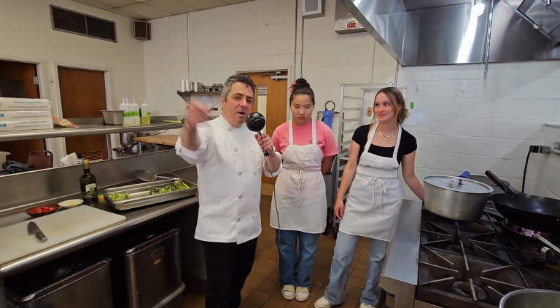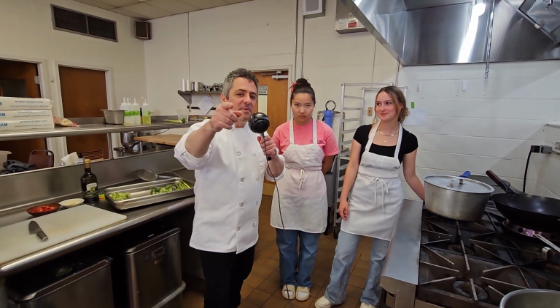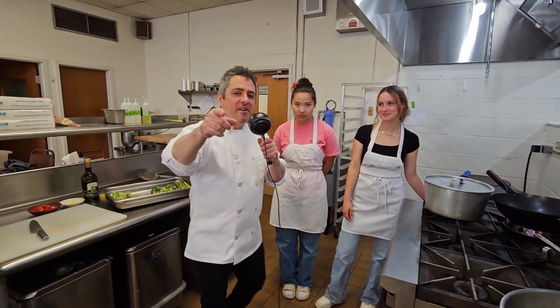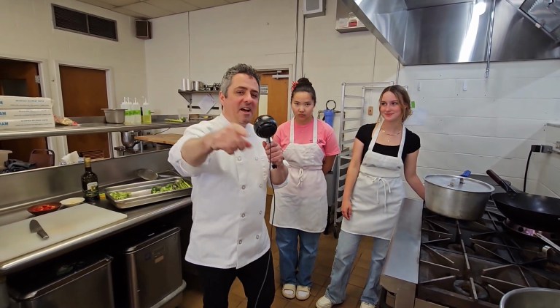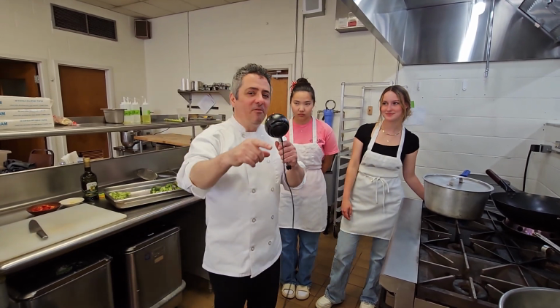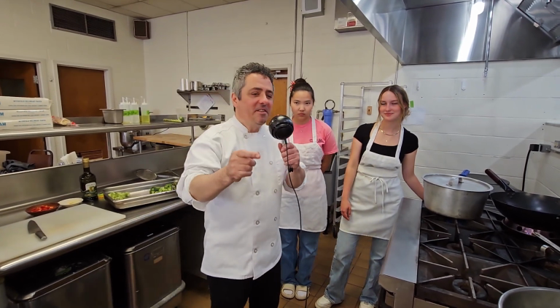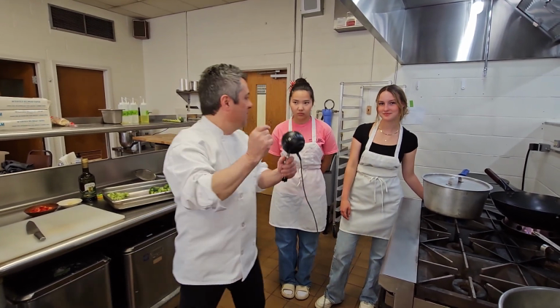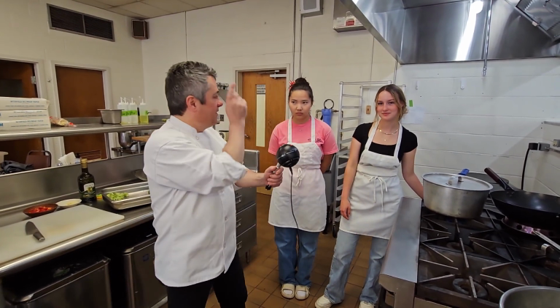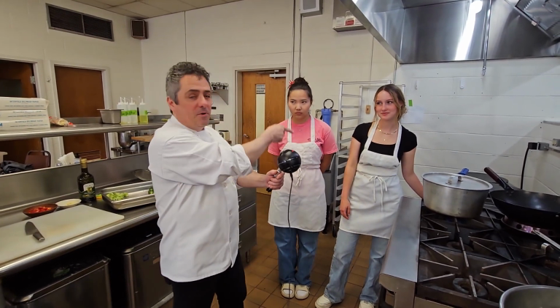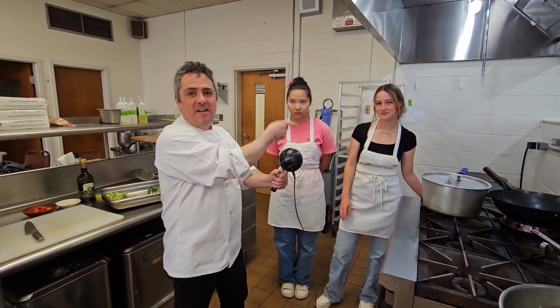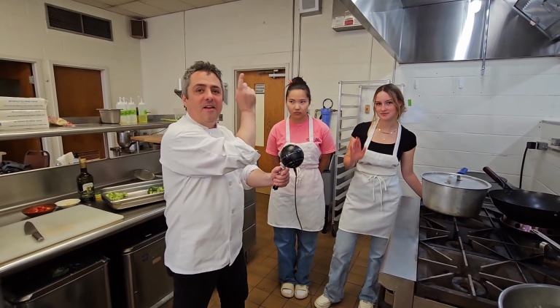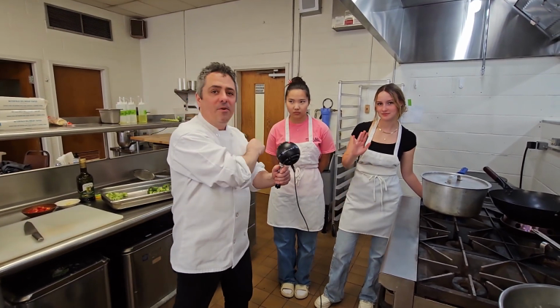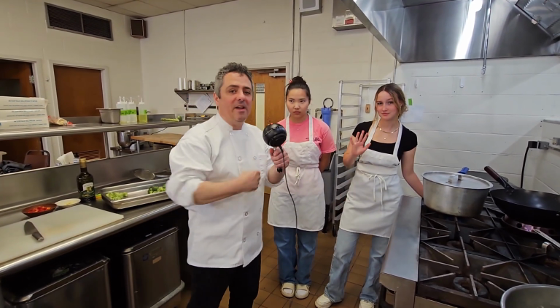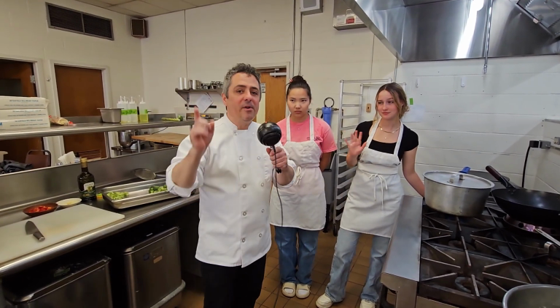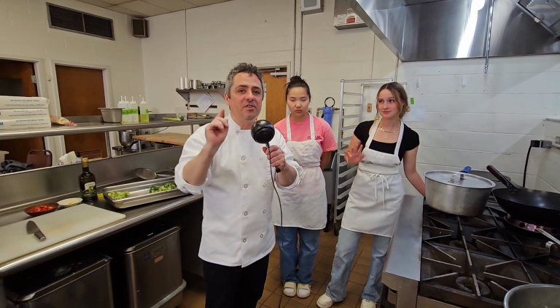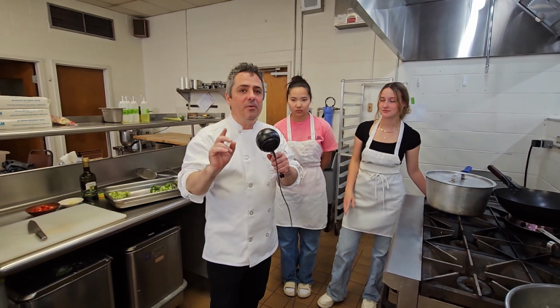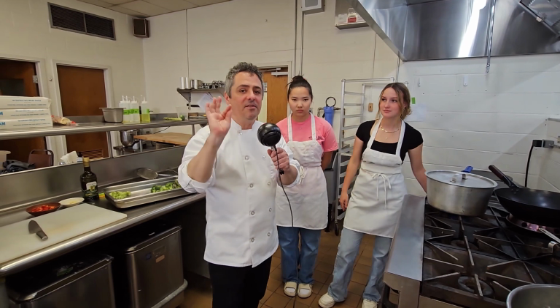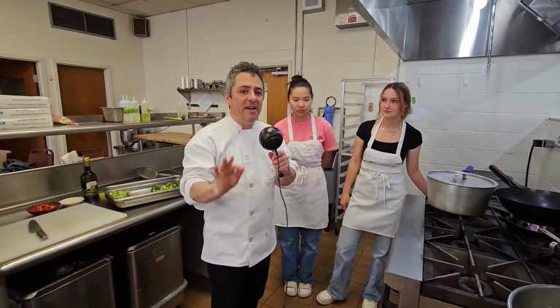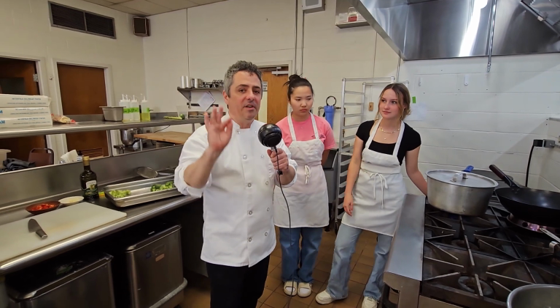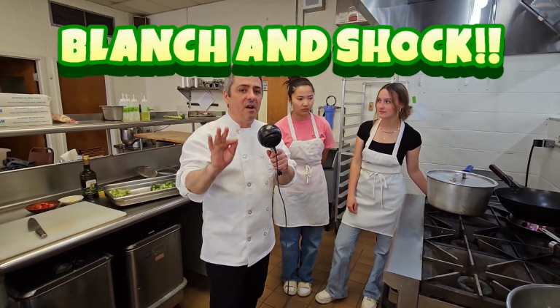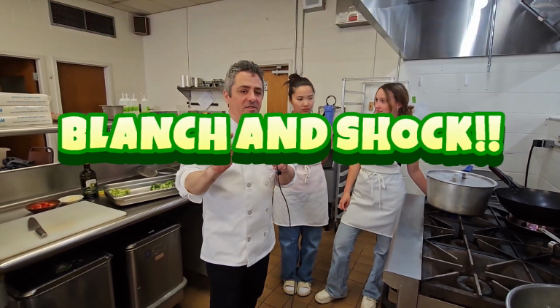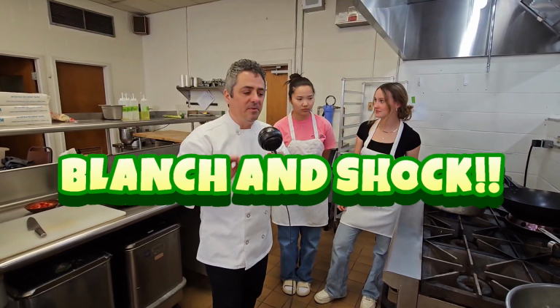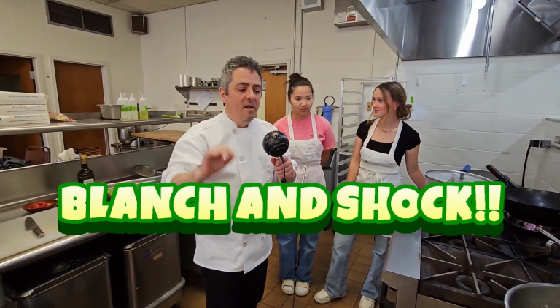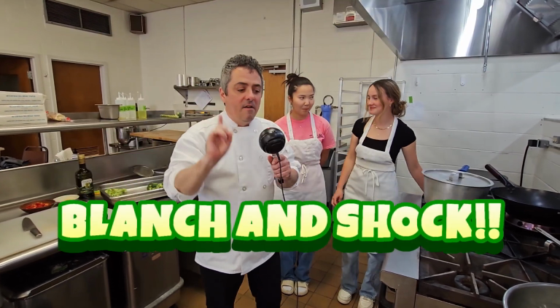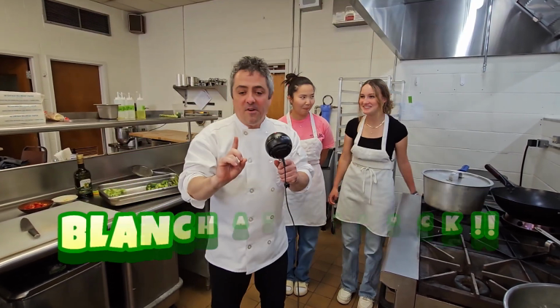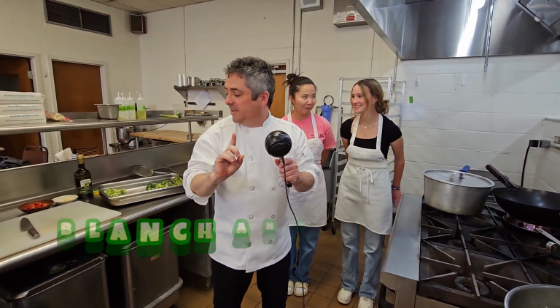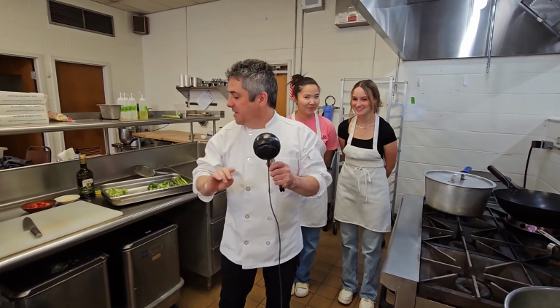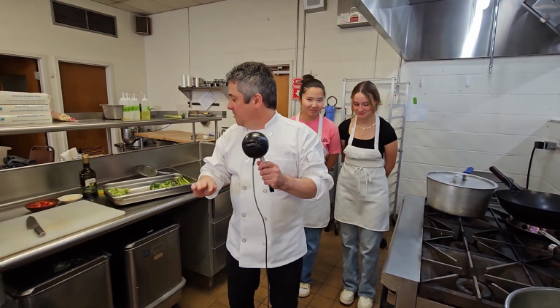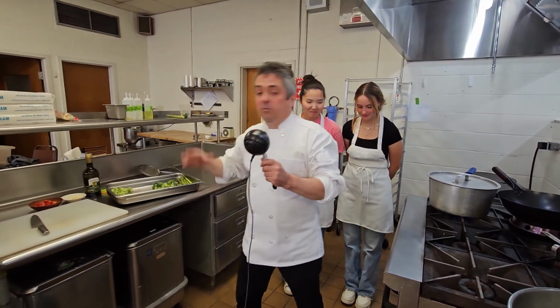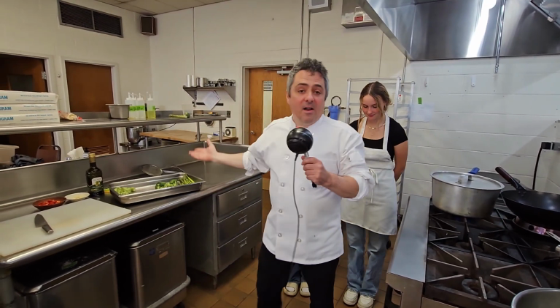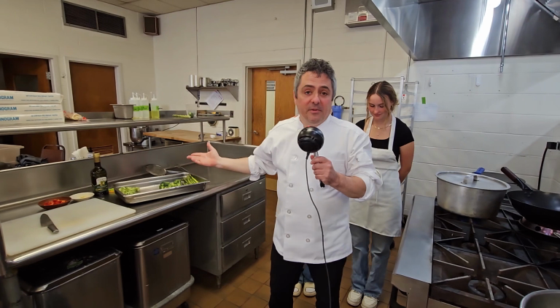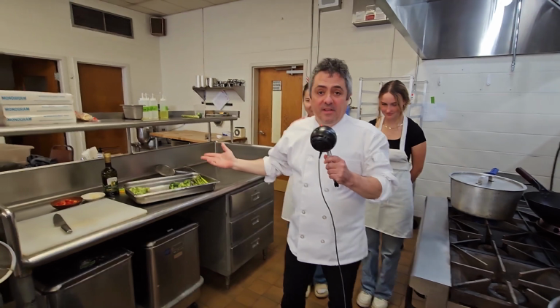This is bonus material. I'm here with Julie and Rue and we are going to show you how to blanch and shock vegetables. The first thing you need to know is why are we doing this?